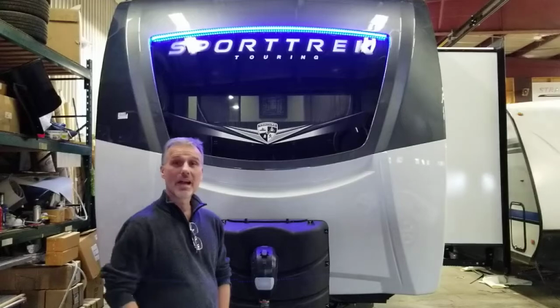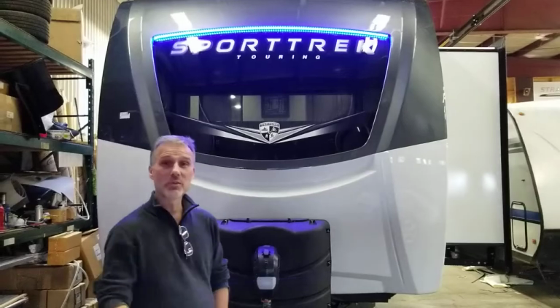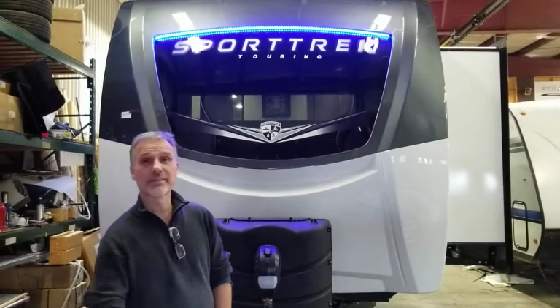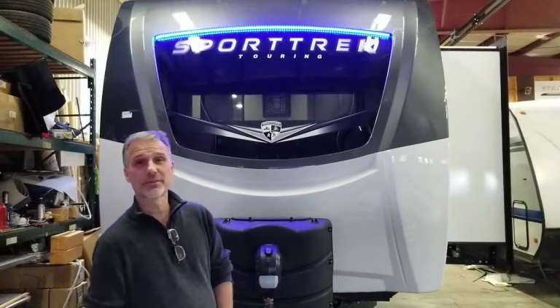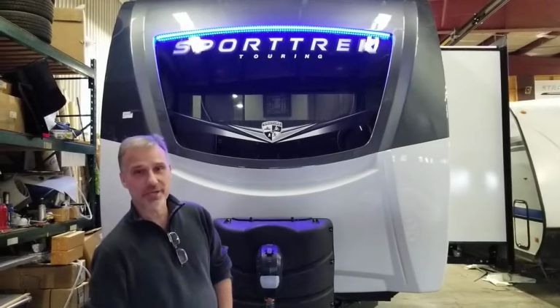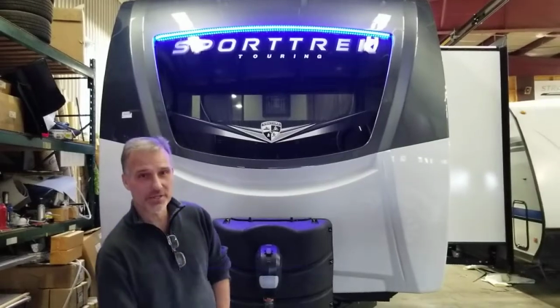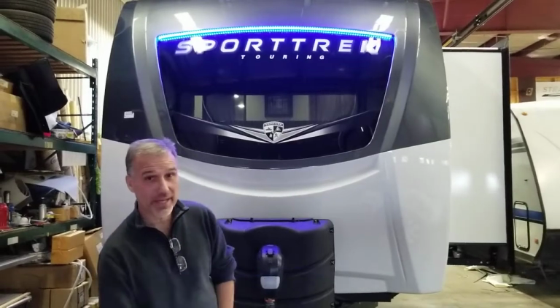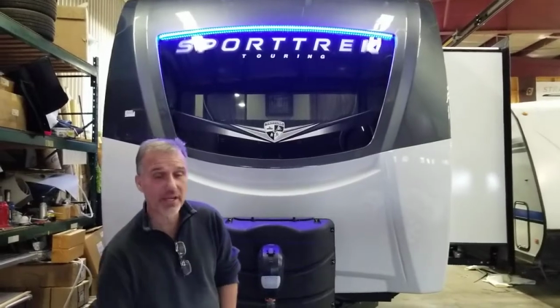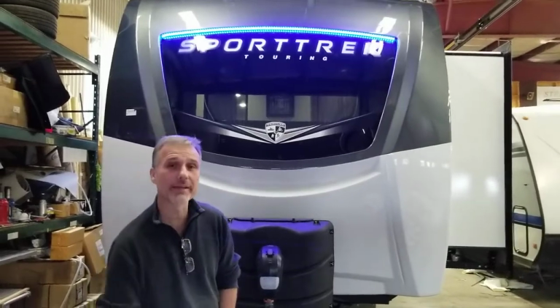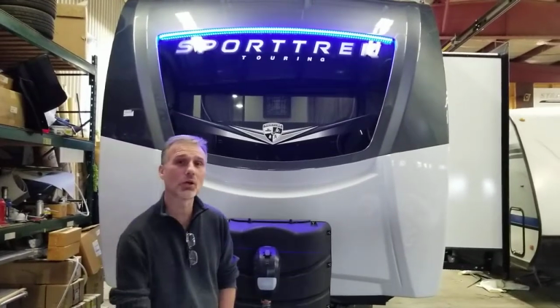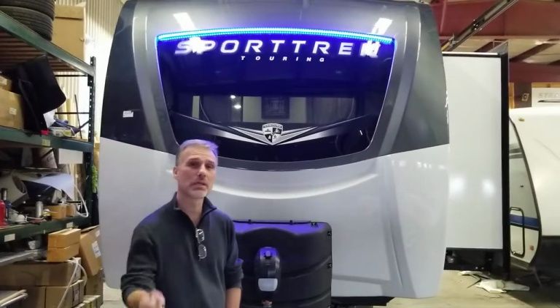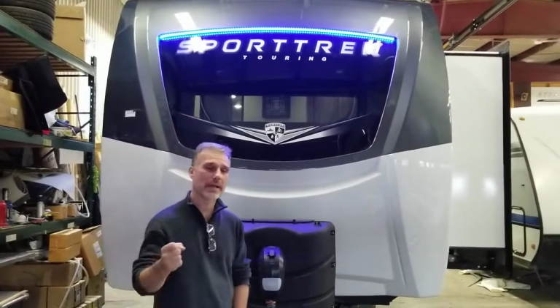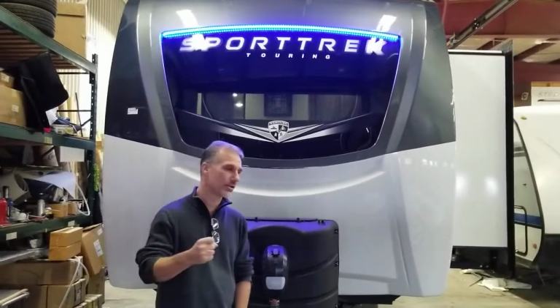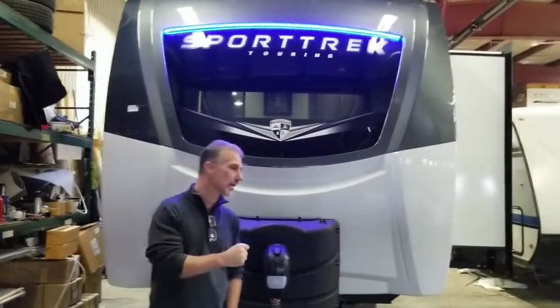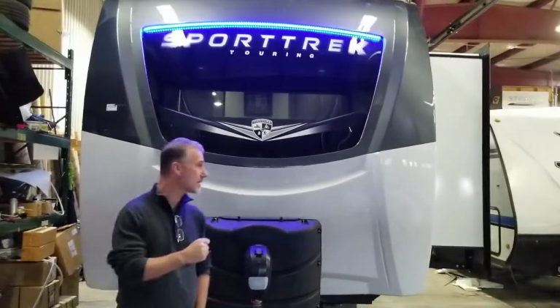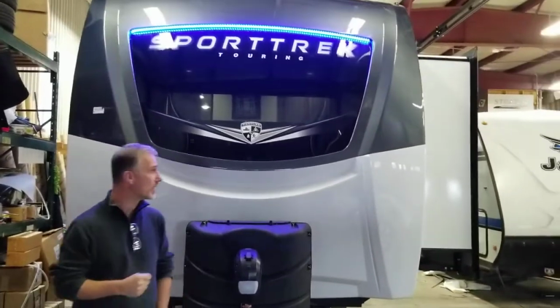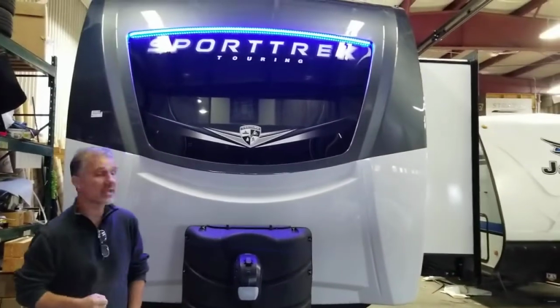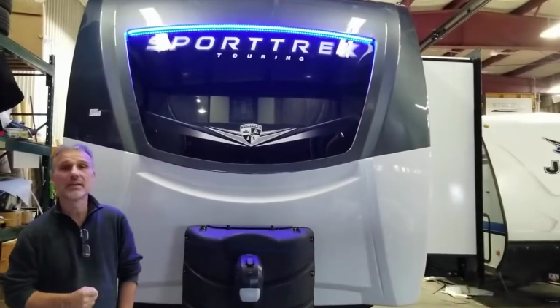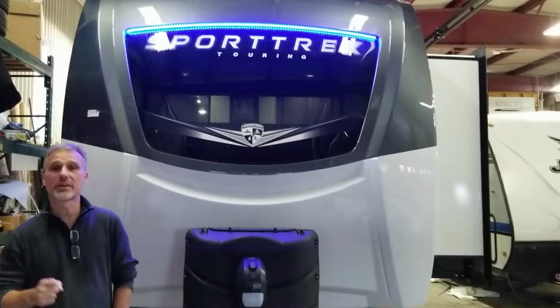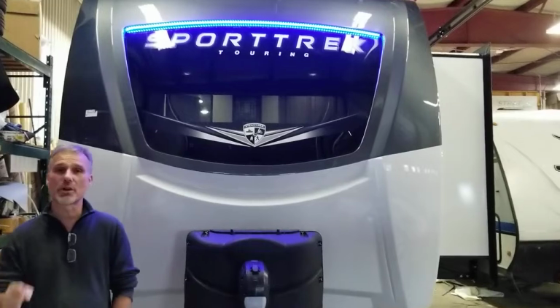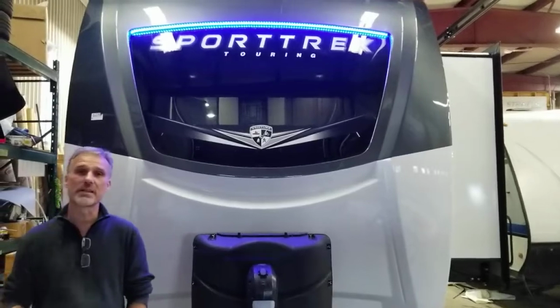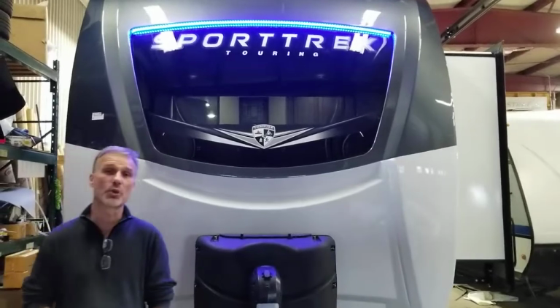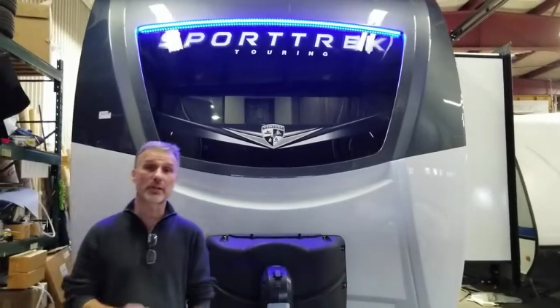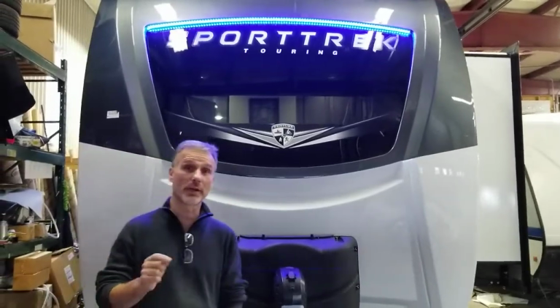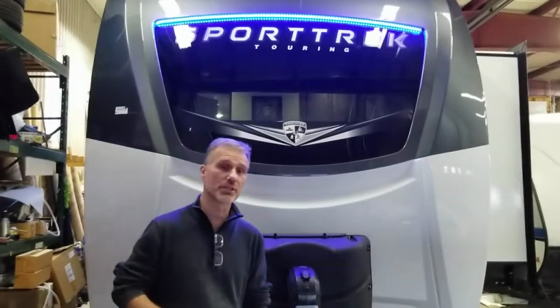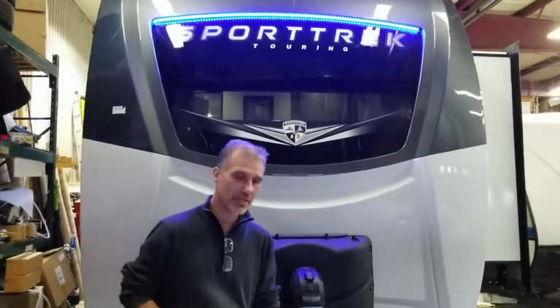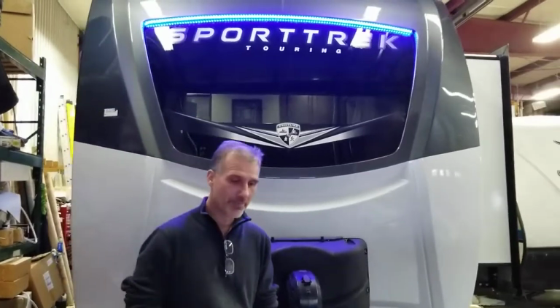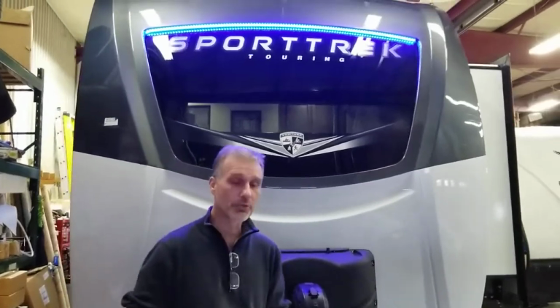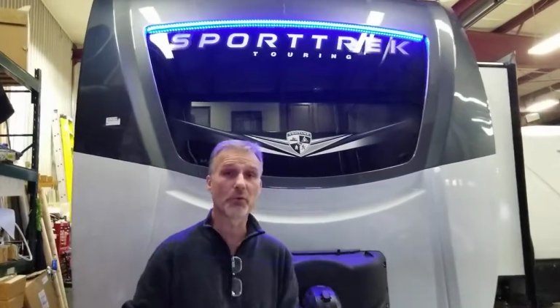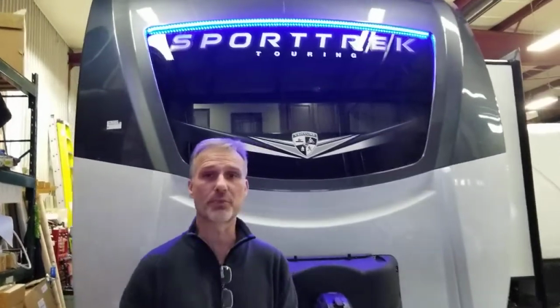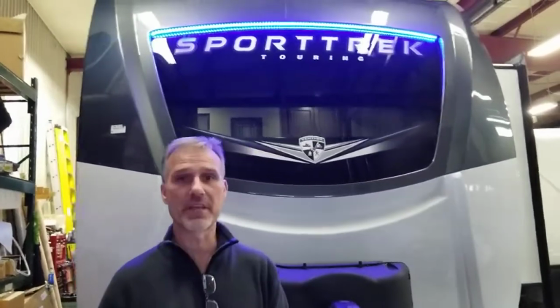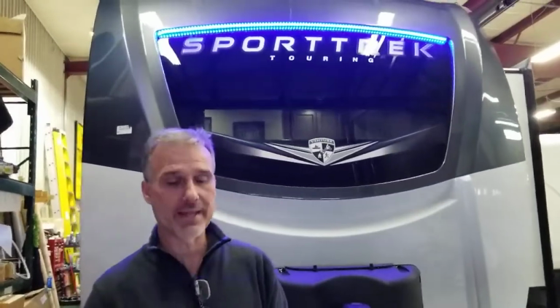Hi folks, Steve here at Ross Trailers. Today we're going to take a closer look at a 2023 Venture RV Sport Track Touring Edition, model 343 VIK.